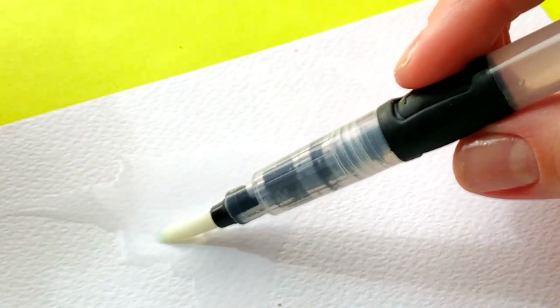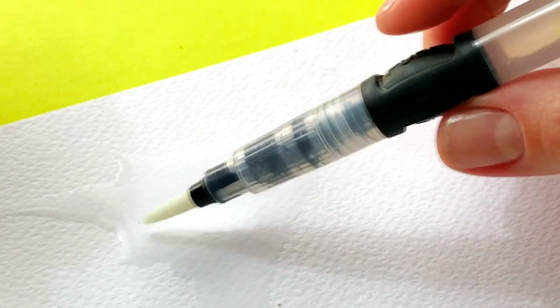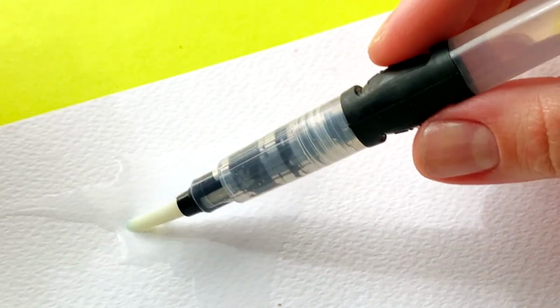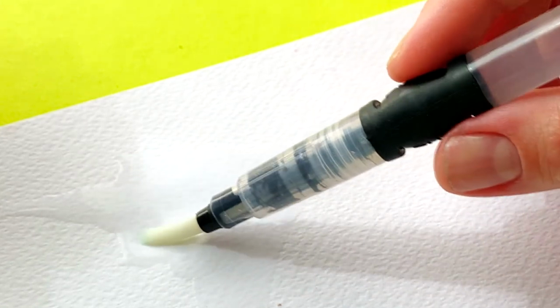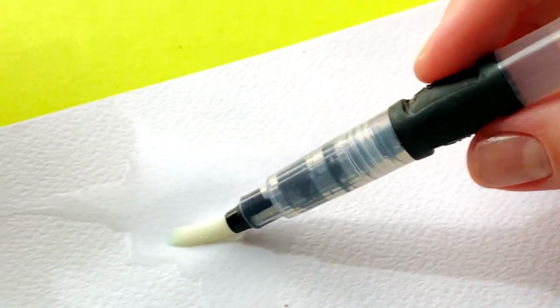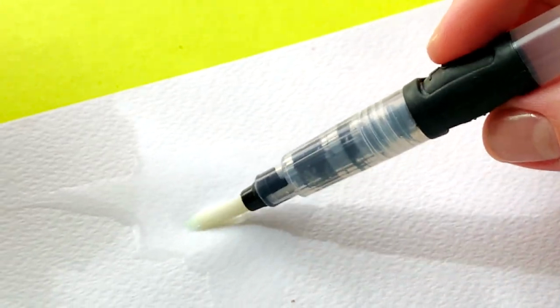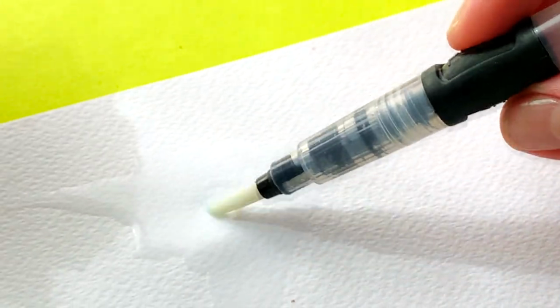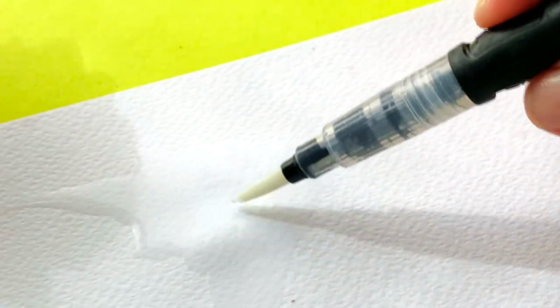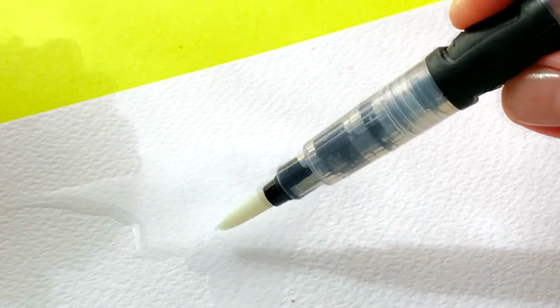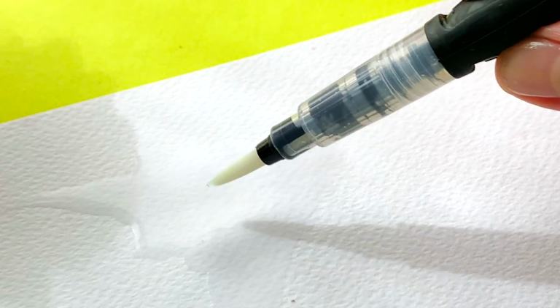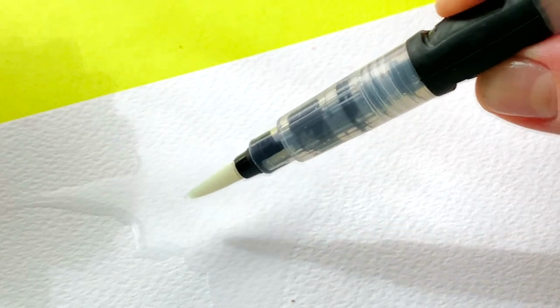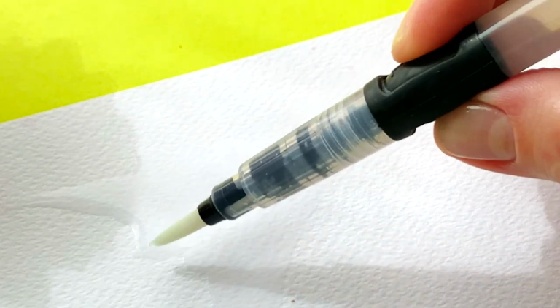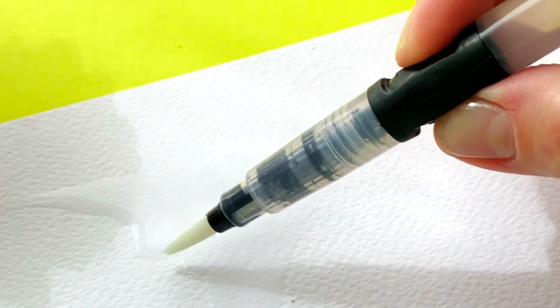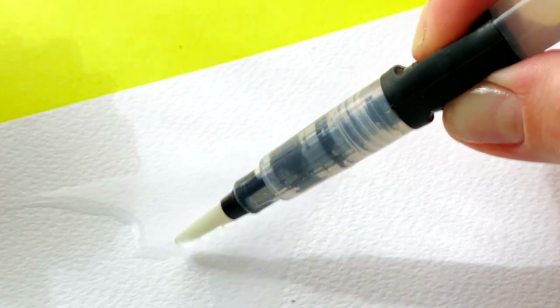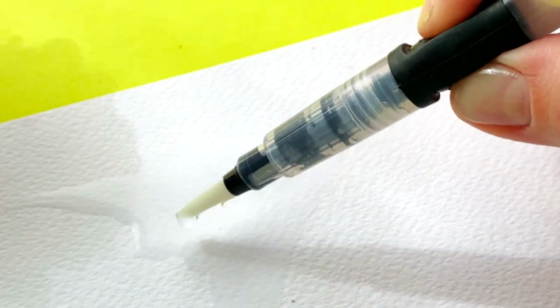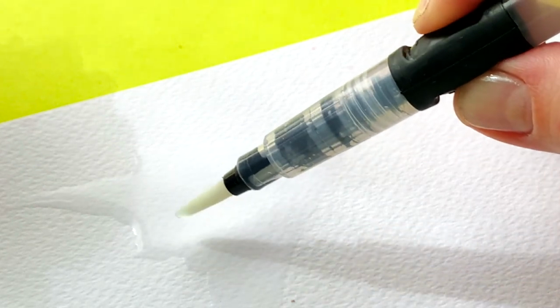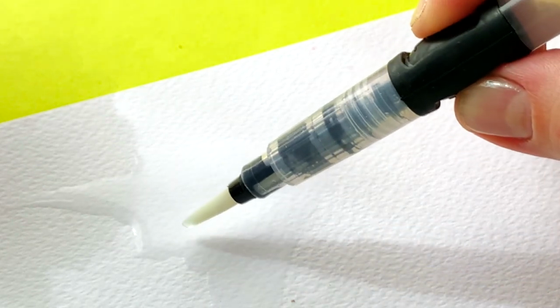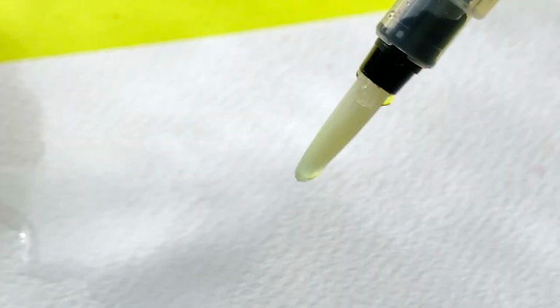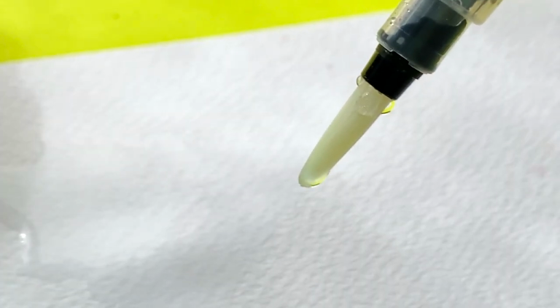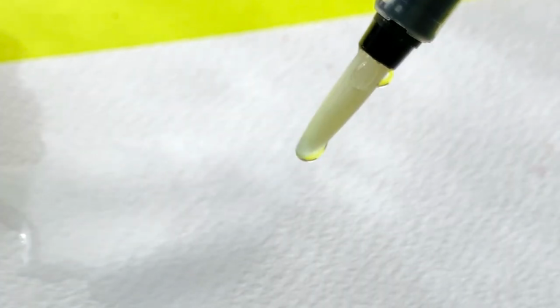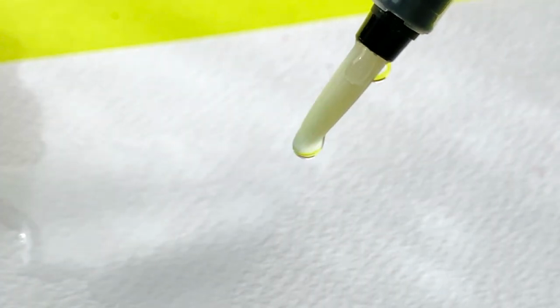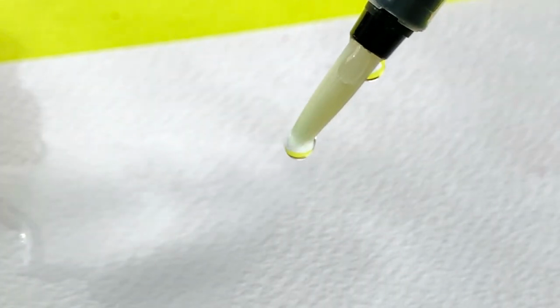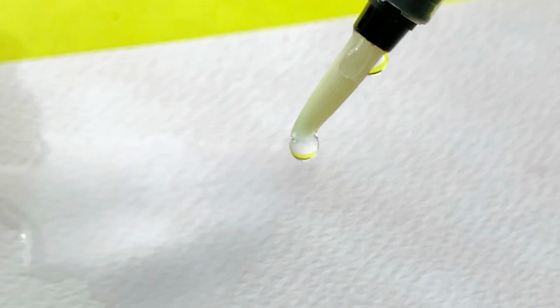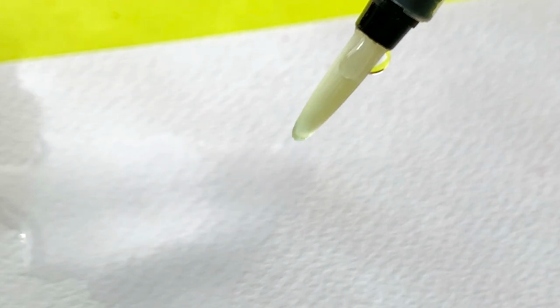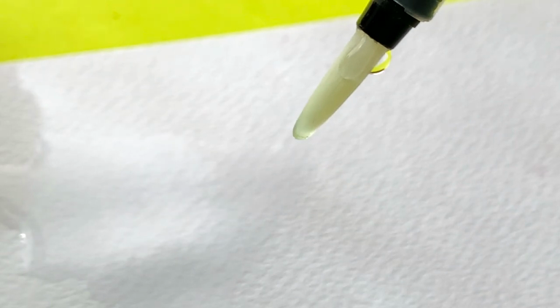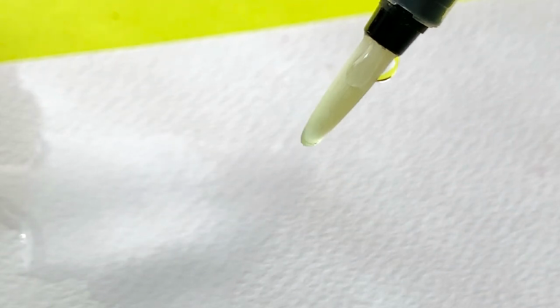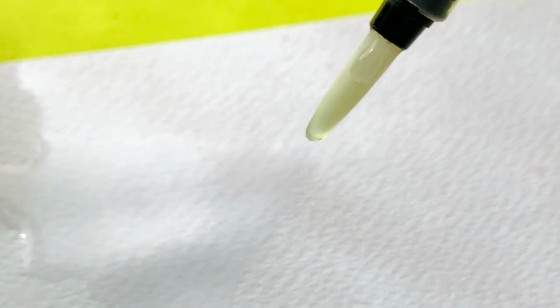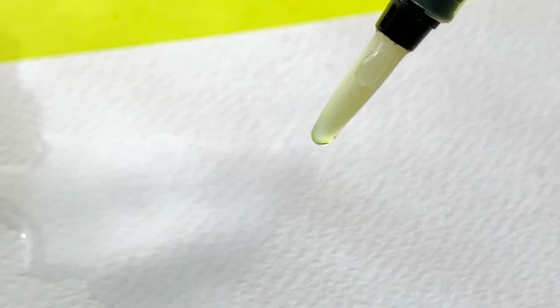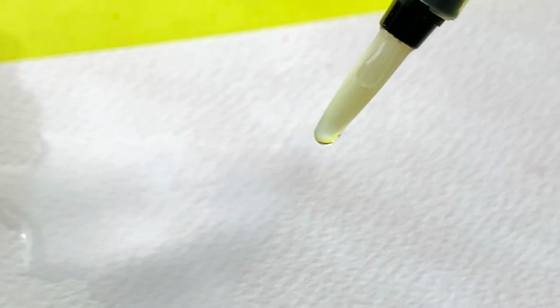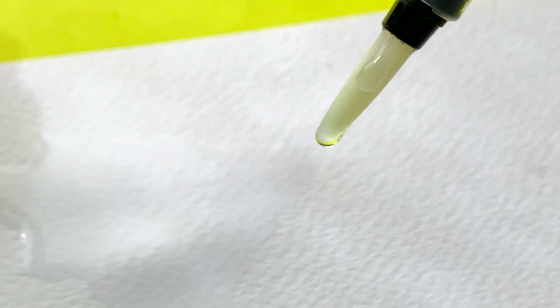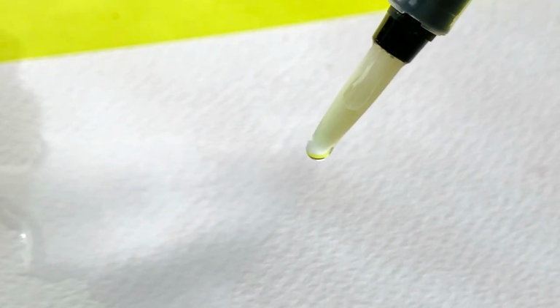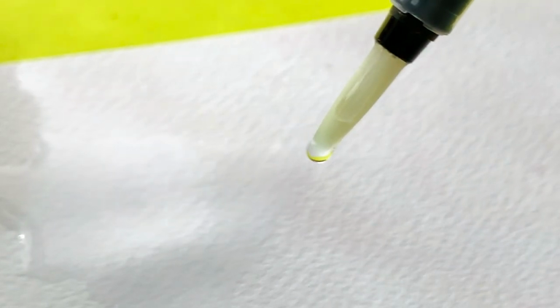The water will drip off the brush onto your paper. To avoid puddles of water on your paper, move the brush as you squeeze the reservoir. Don't worry — it might feel odd at first, but it takes some practice.